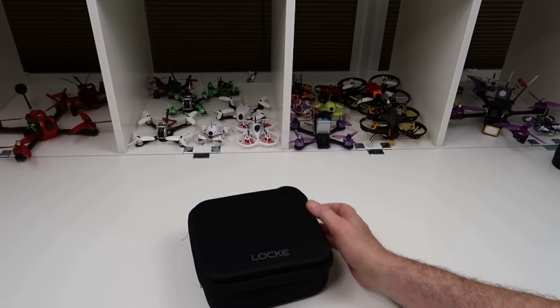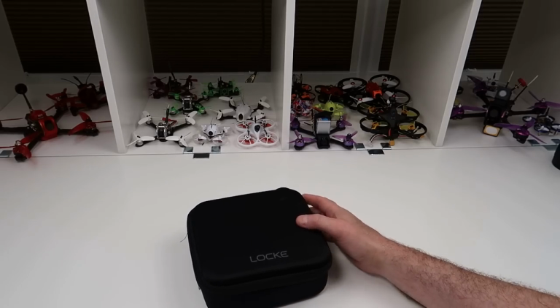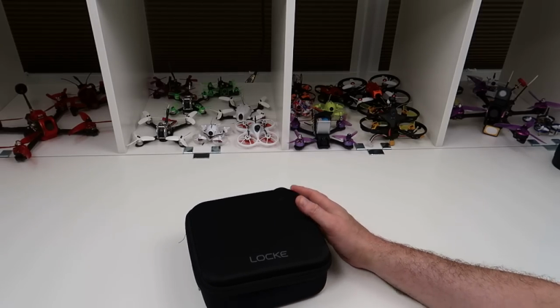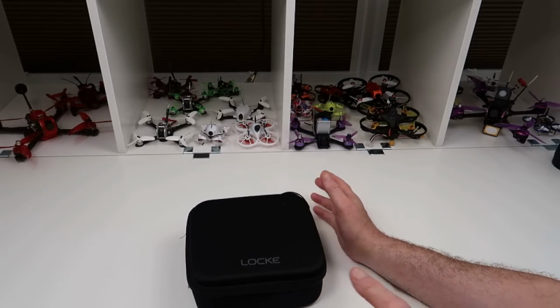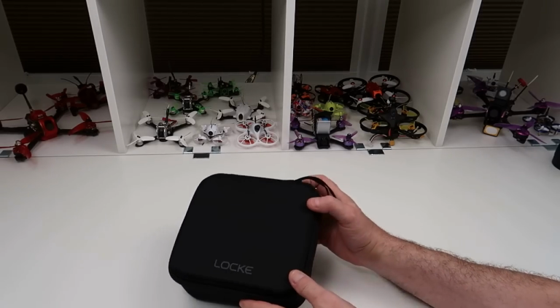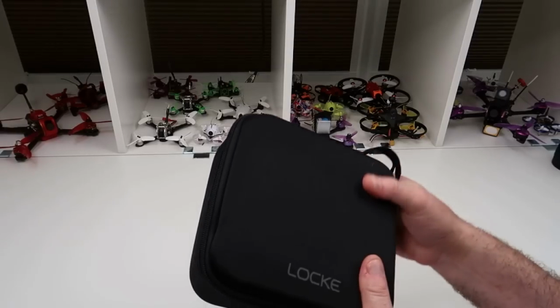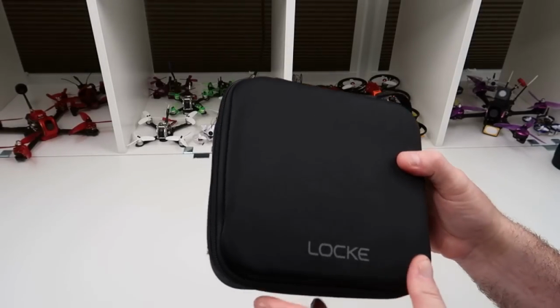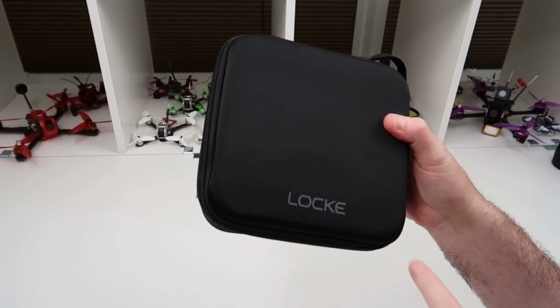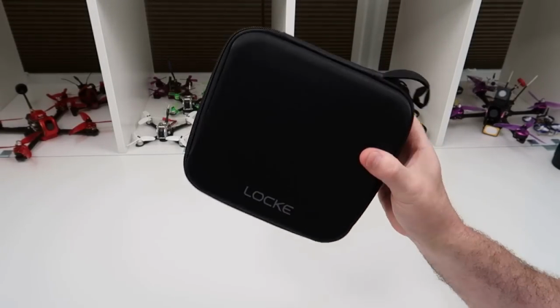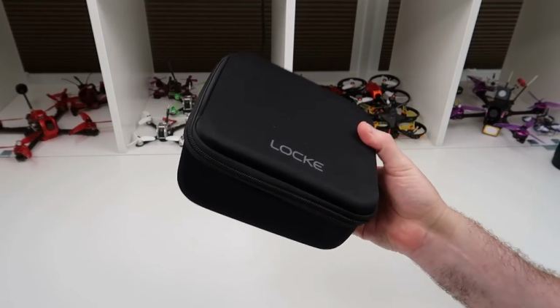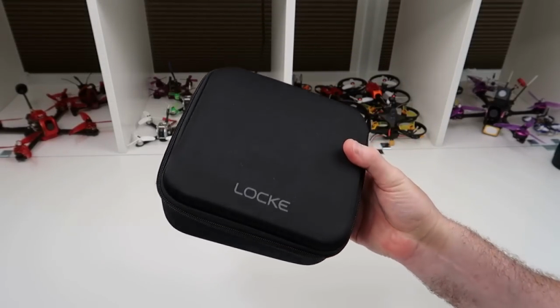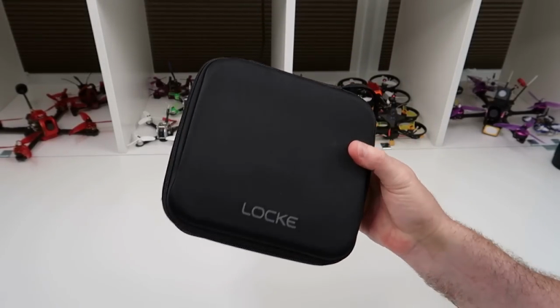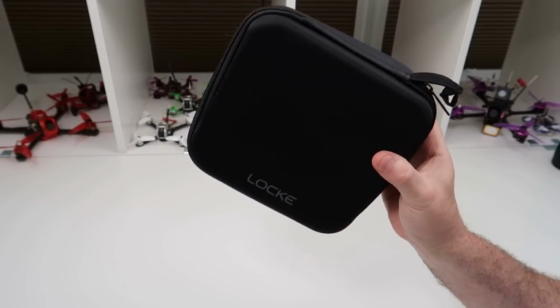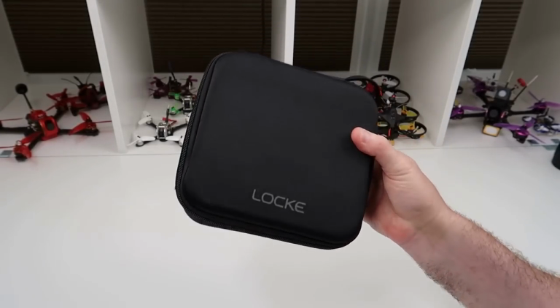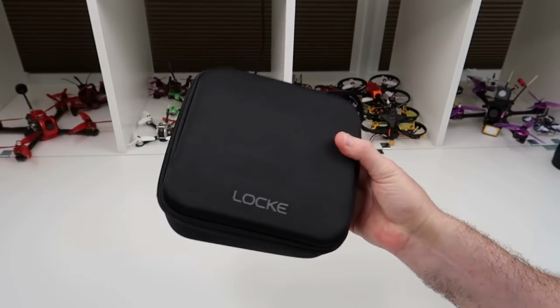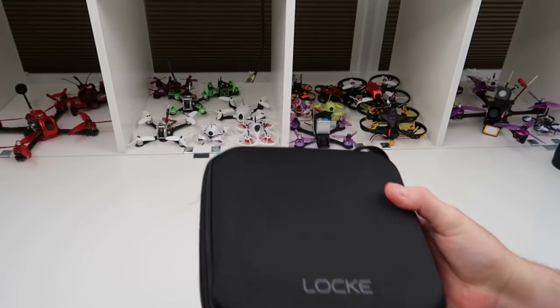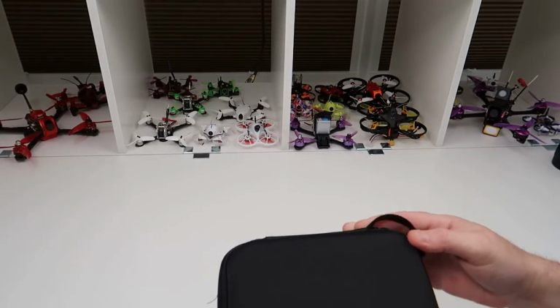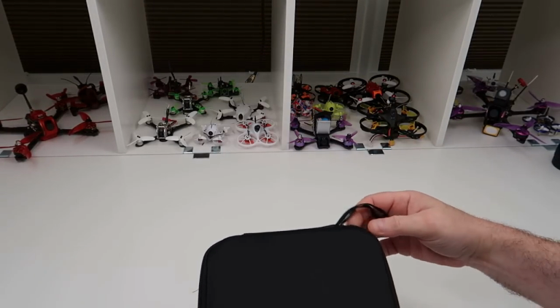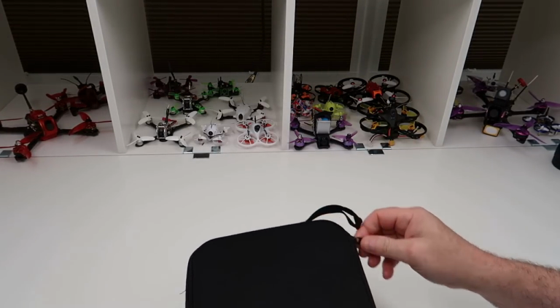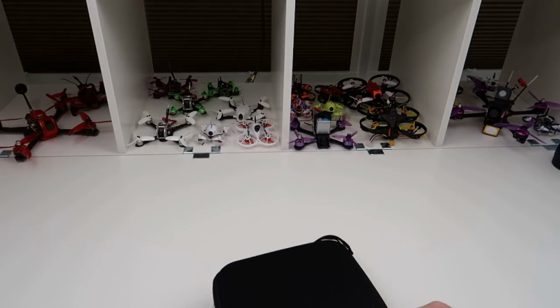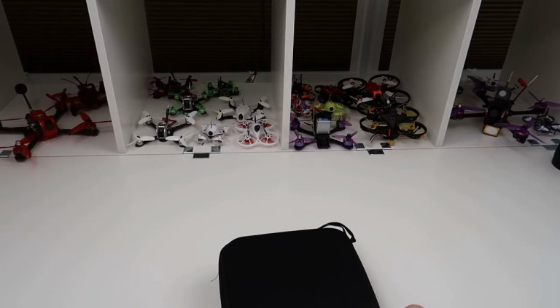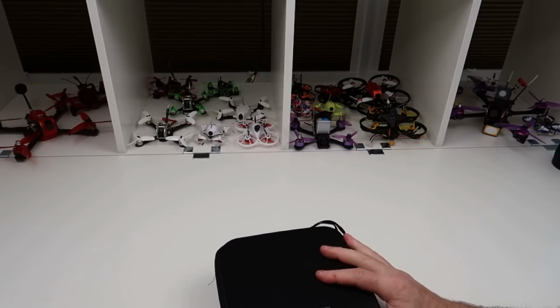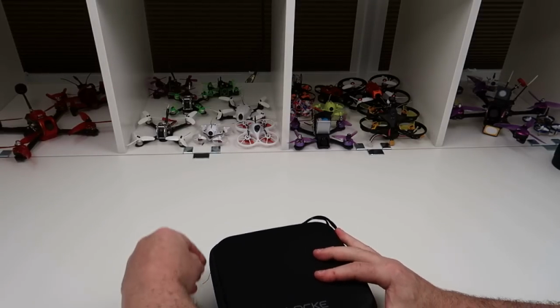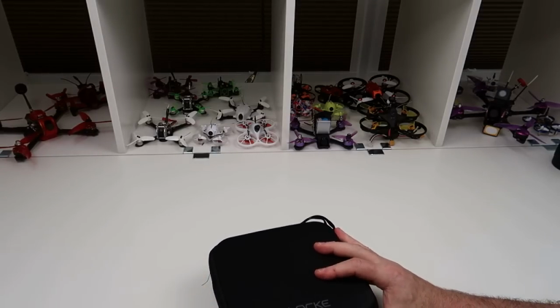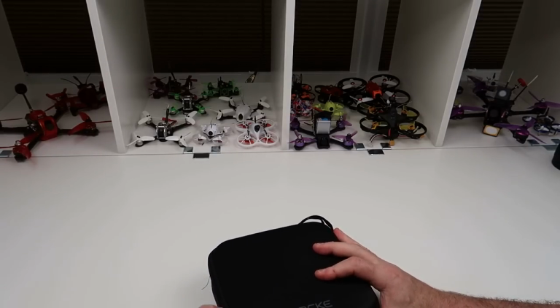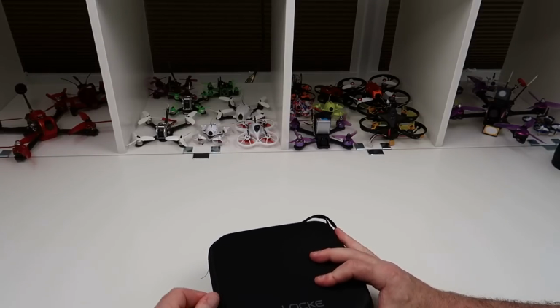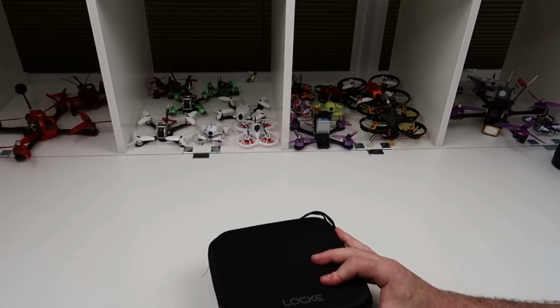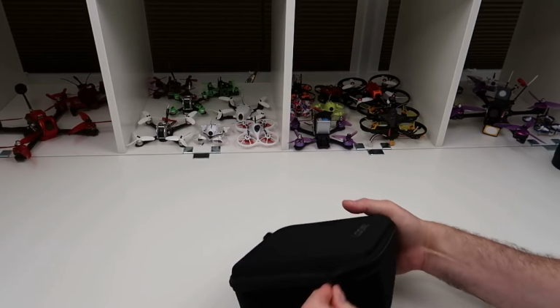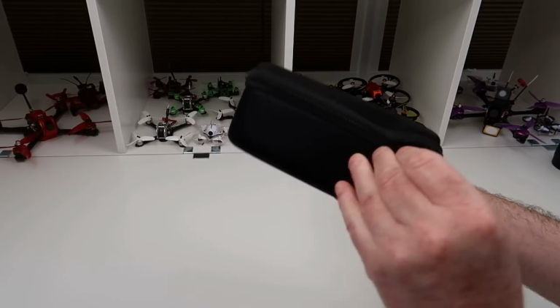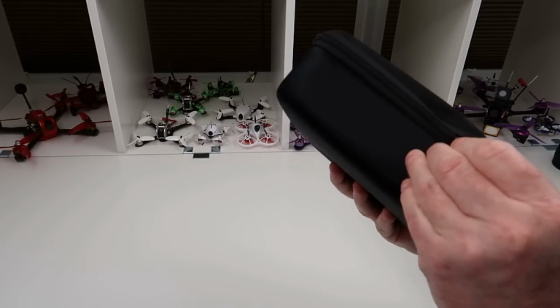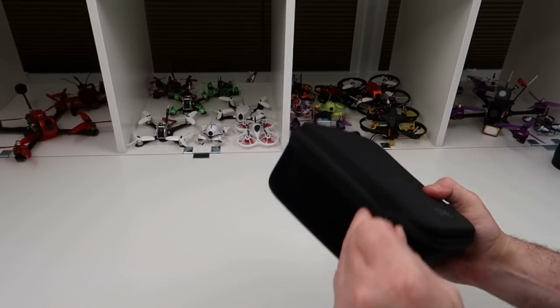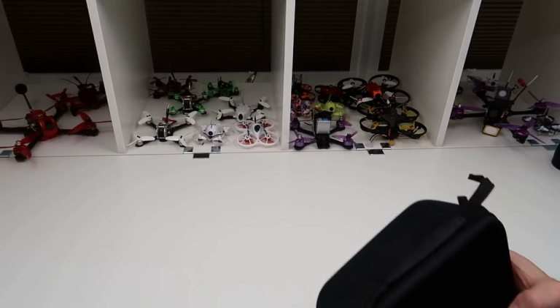Hi, welcome back to Kolsky Drone. Today we've got the Locky — or however it's pronounced — mini drone. This is very much in the style of the Tello.